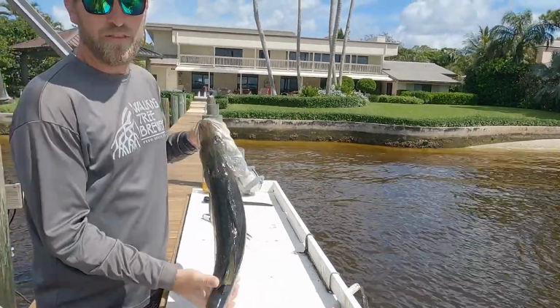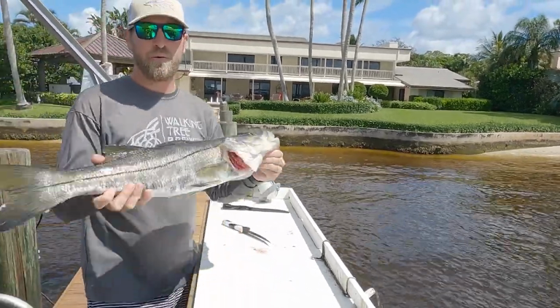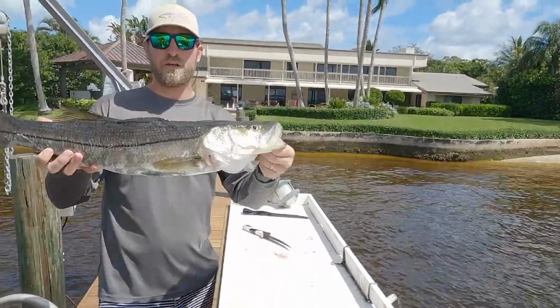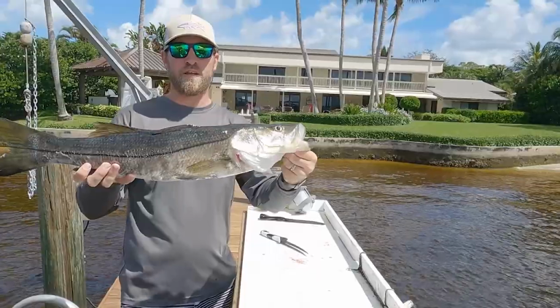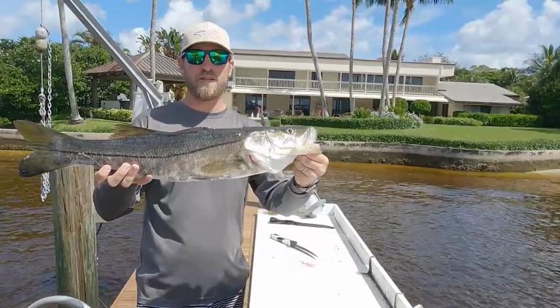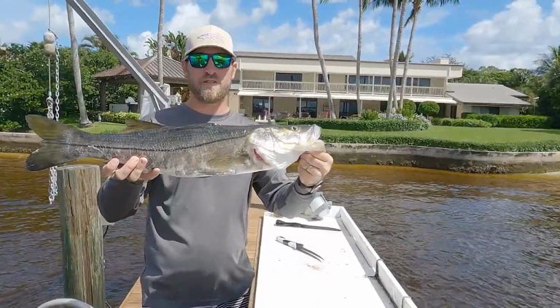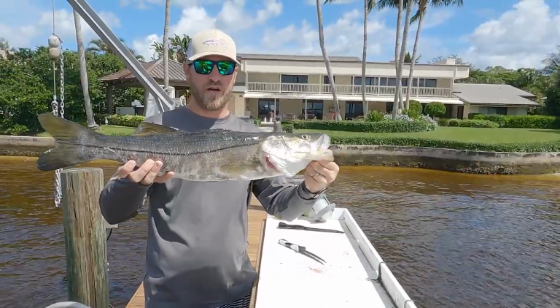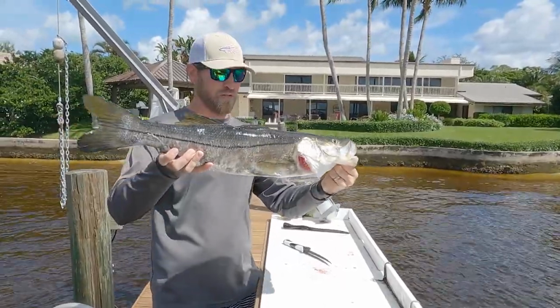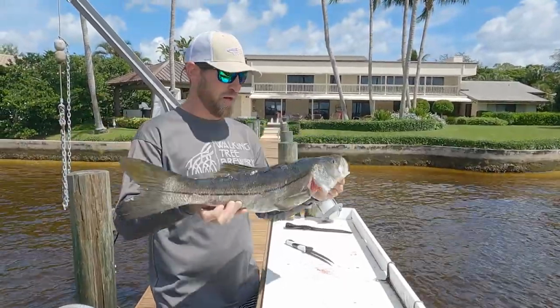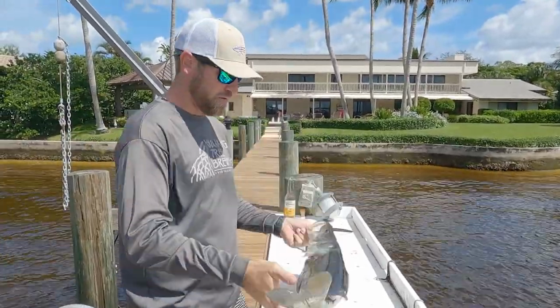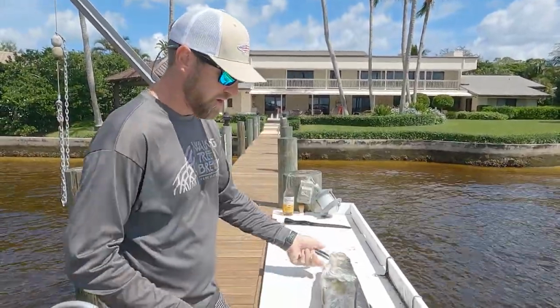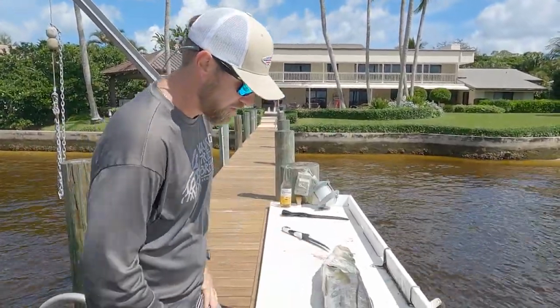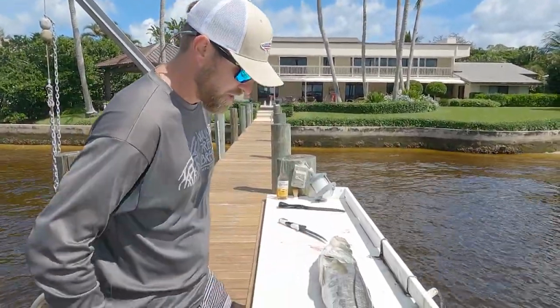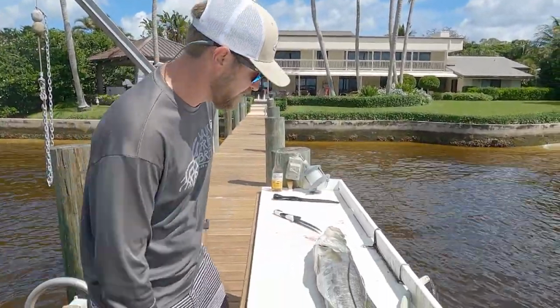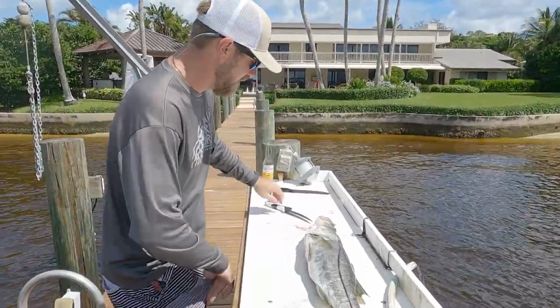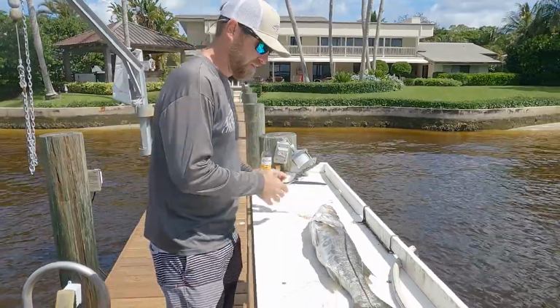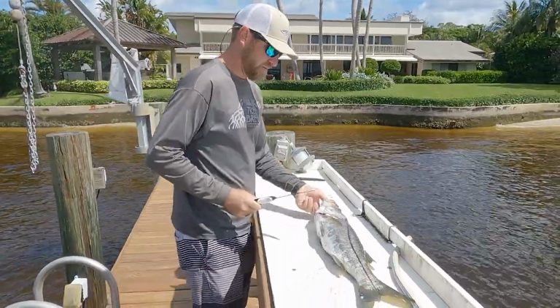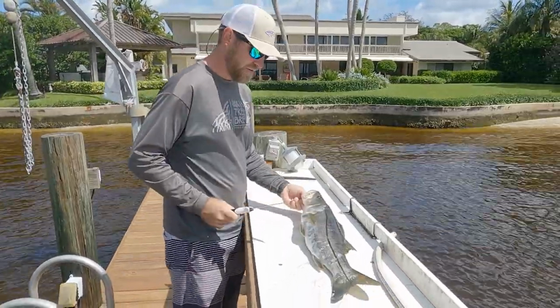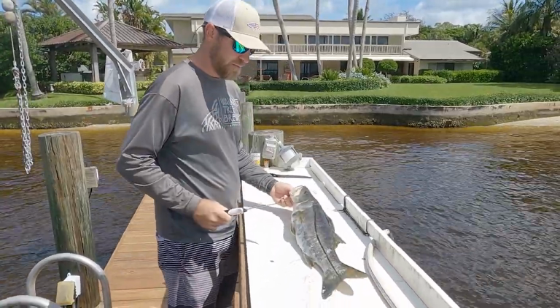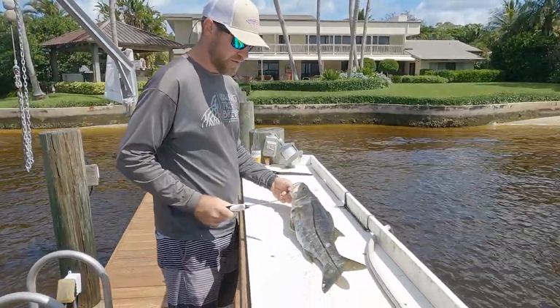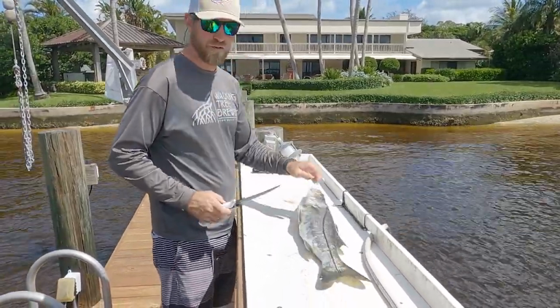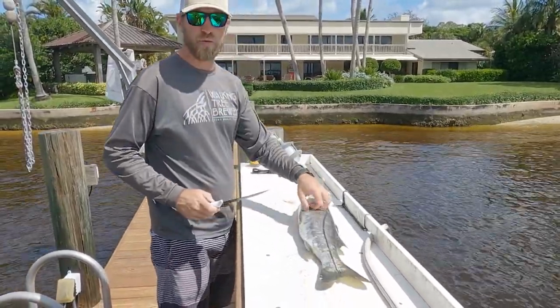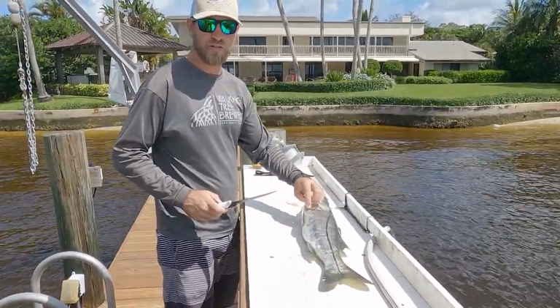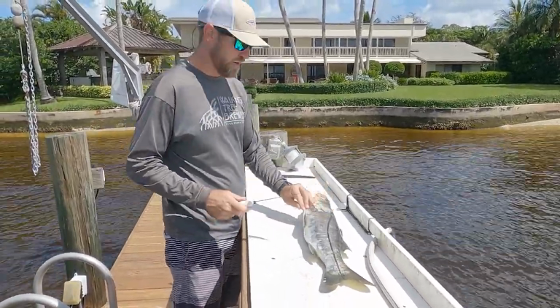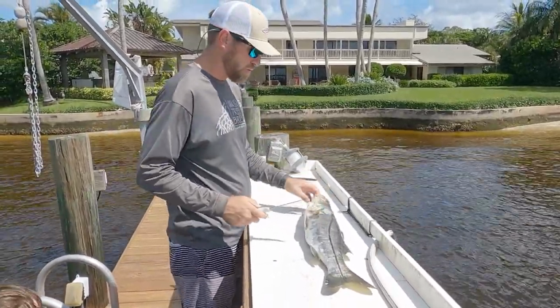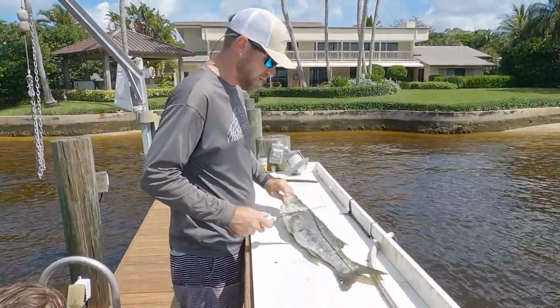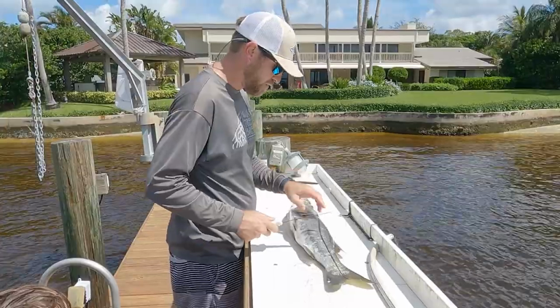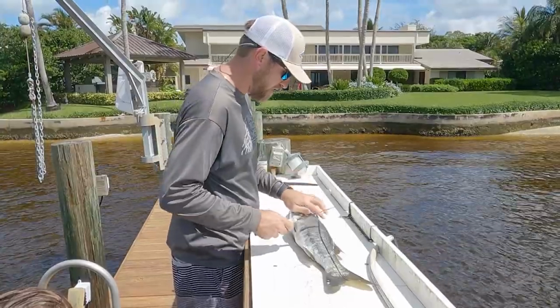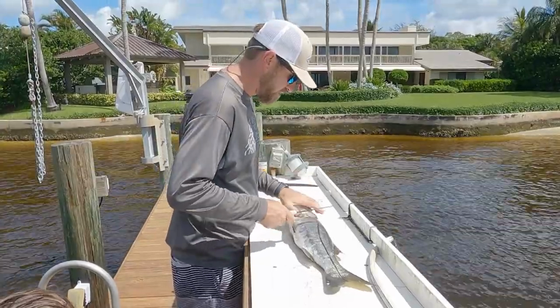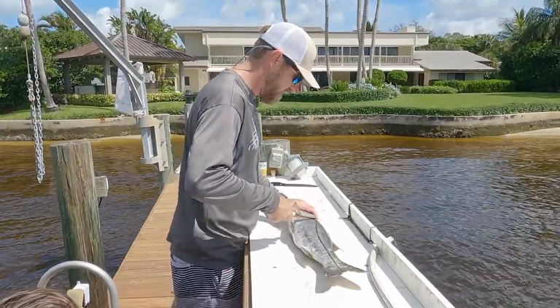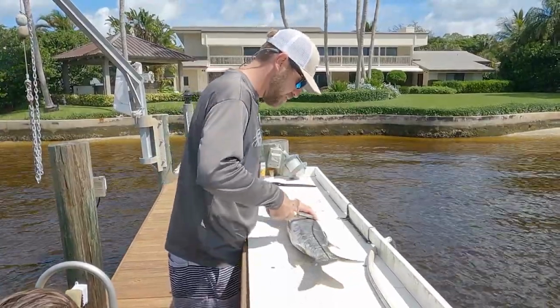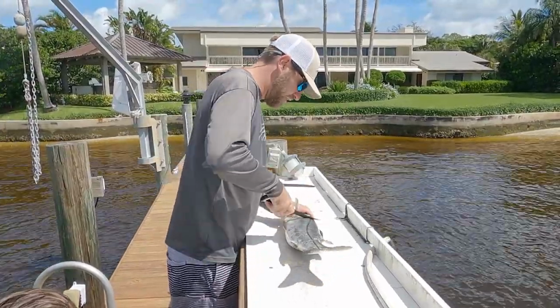We're back at the dock. We were lucky enough to get a nice slot snook that Sean caught and wrestled out of the mangroves through the docks — sacrificed his foot doing it. He measured about twenty-nine inches, so we got a nice twenty-nine-inch fish and we're going to knock the sides off this guy and take him home for dinner.